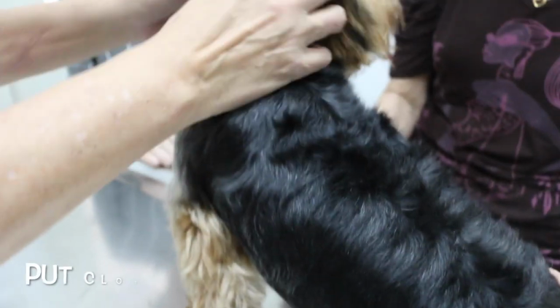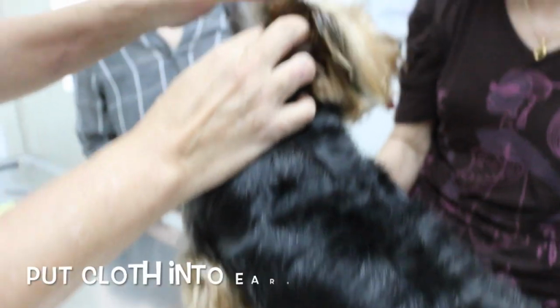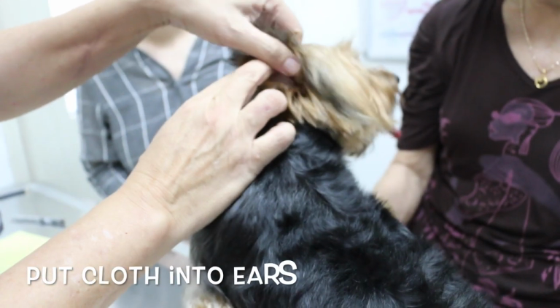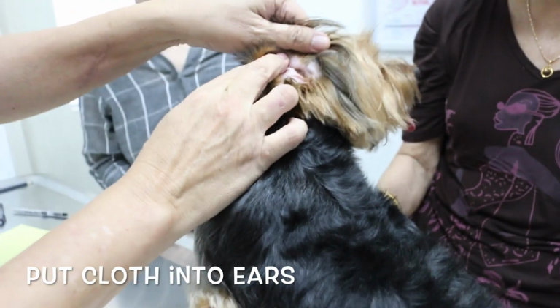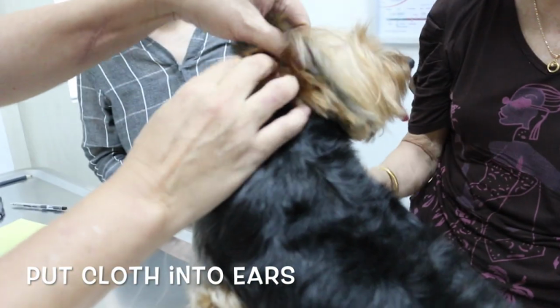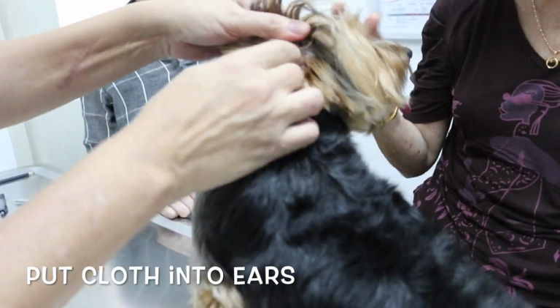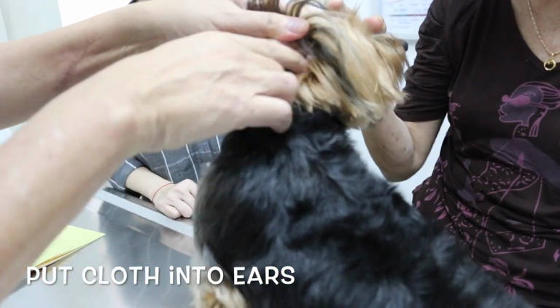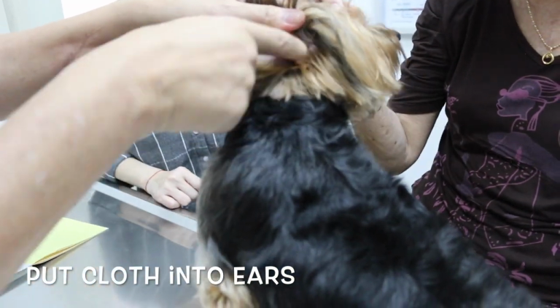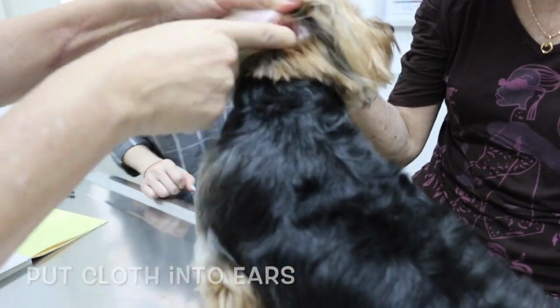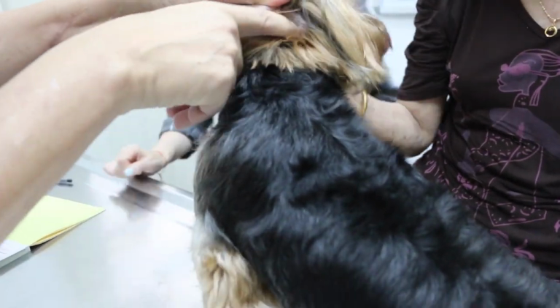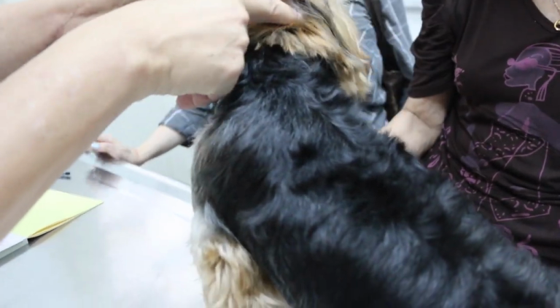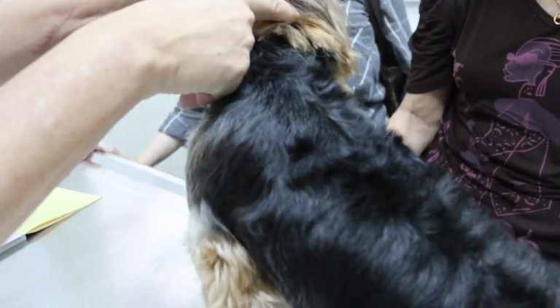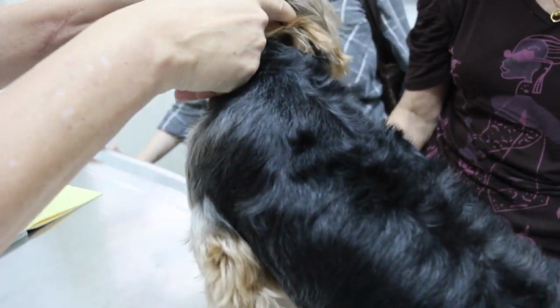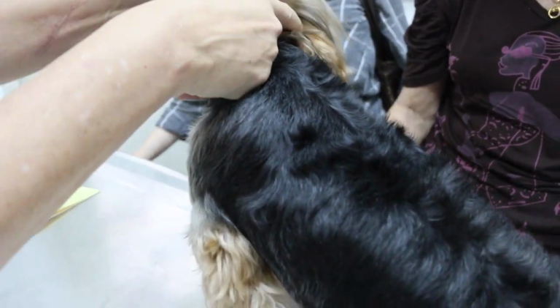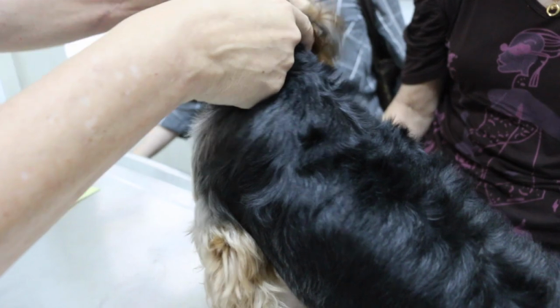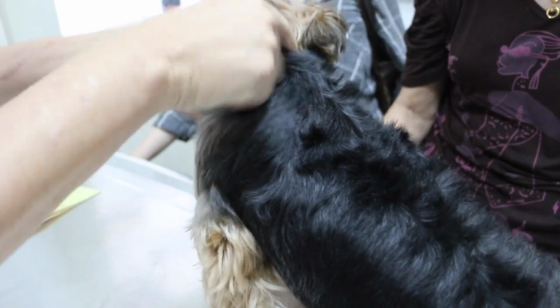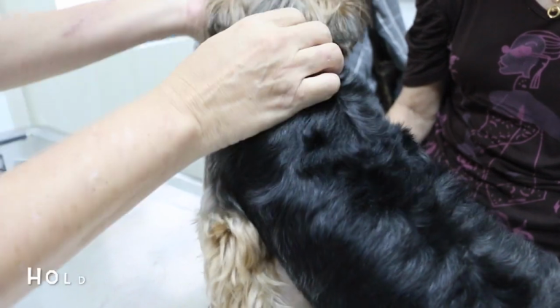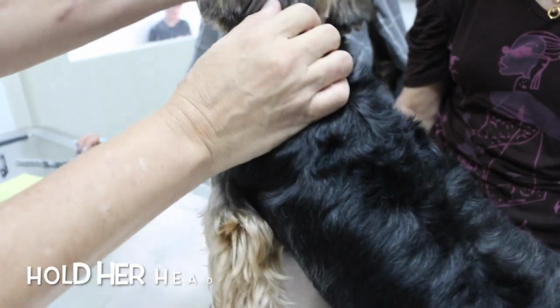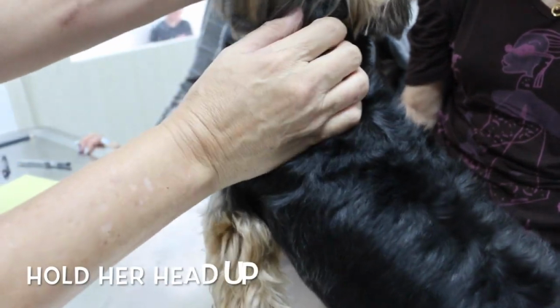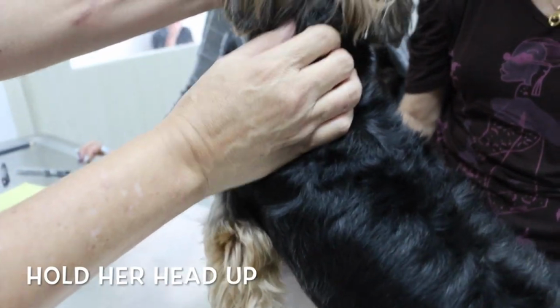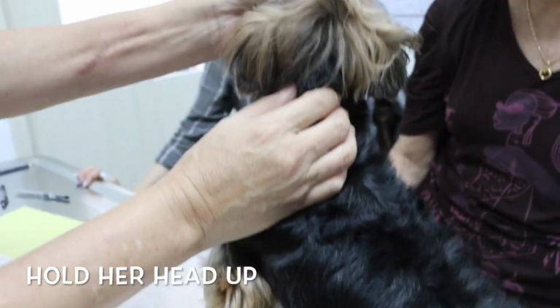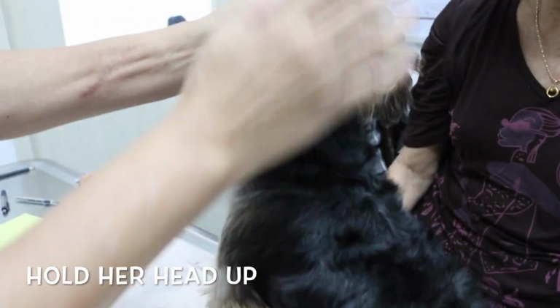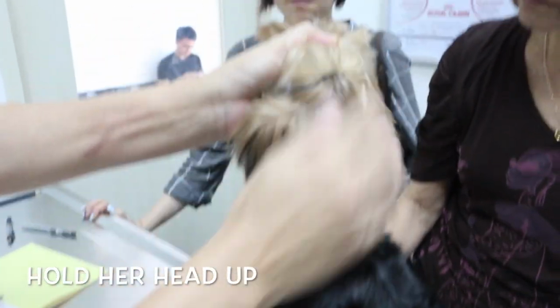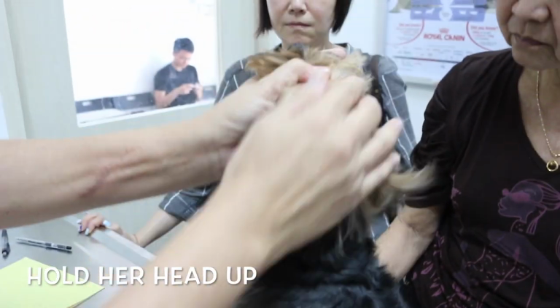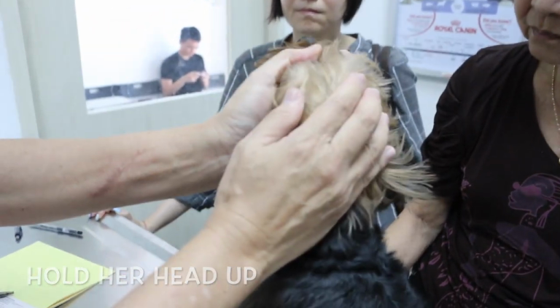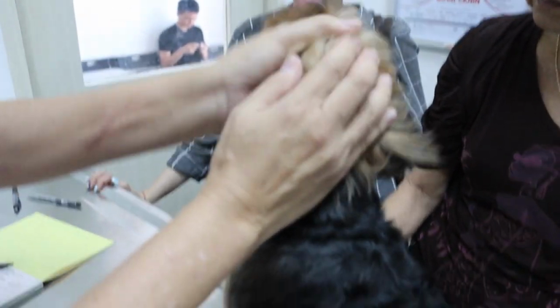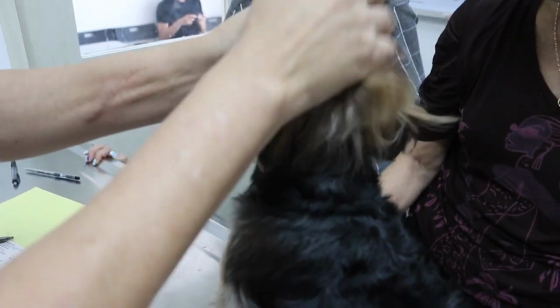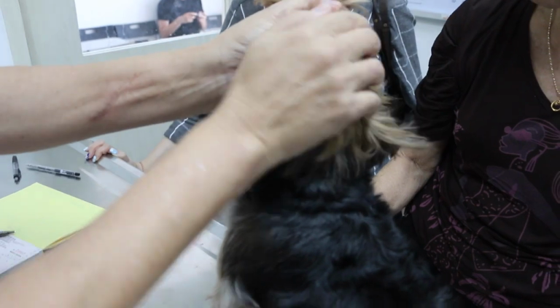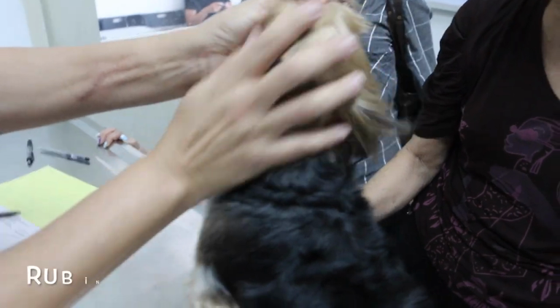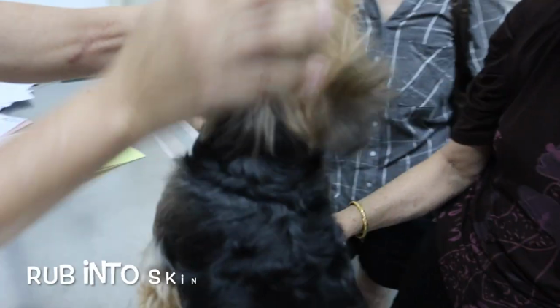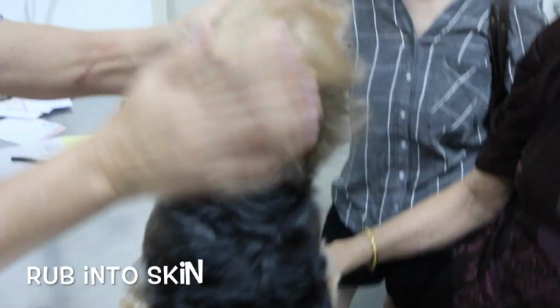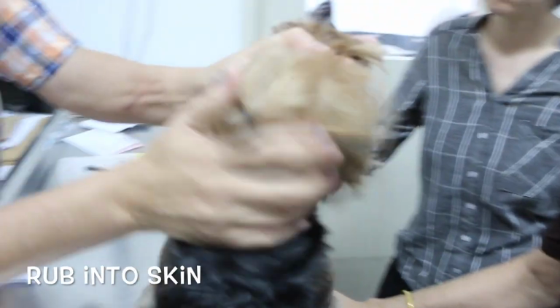Before that, put cloth to clog up the dog's ear. This is to prevent the solution from entering. Be sure to hold her head up.